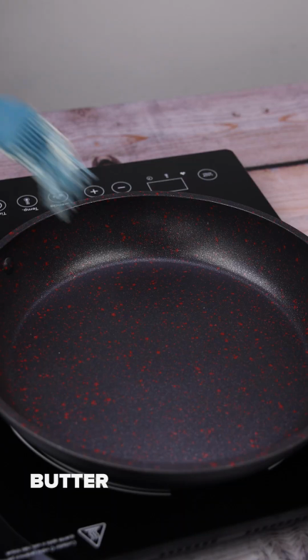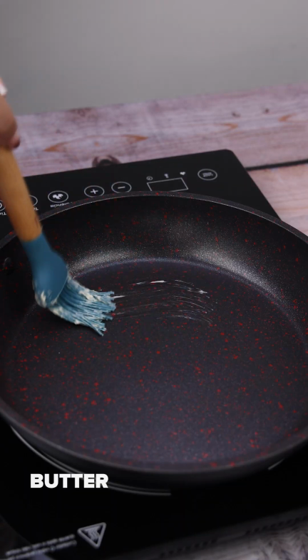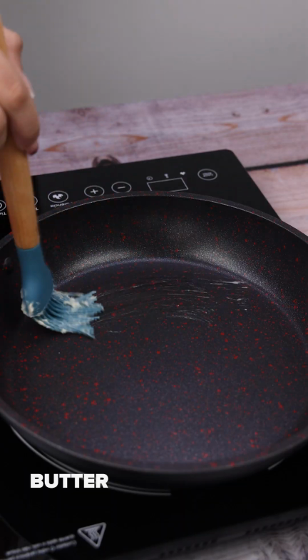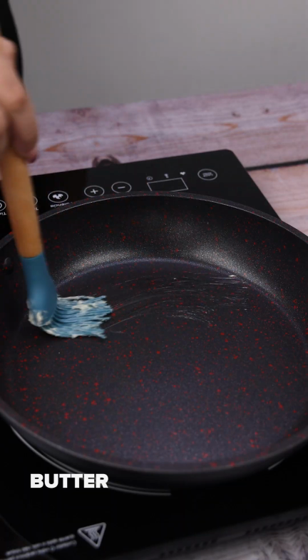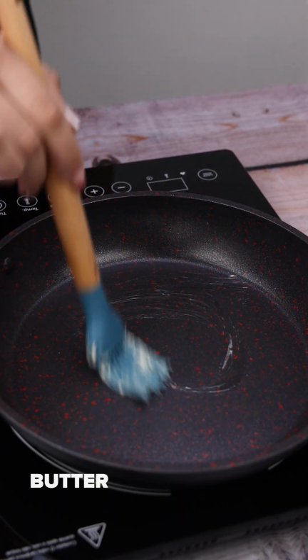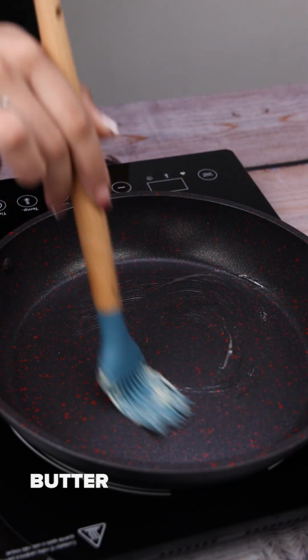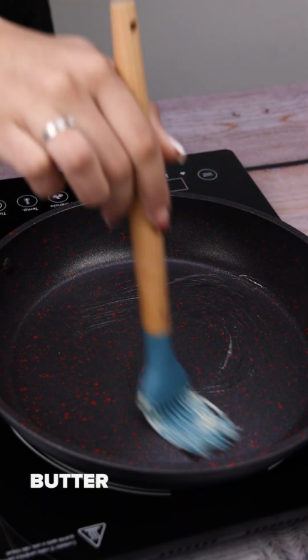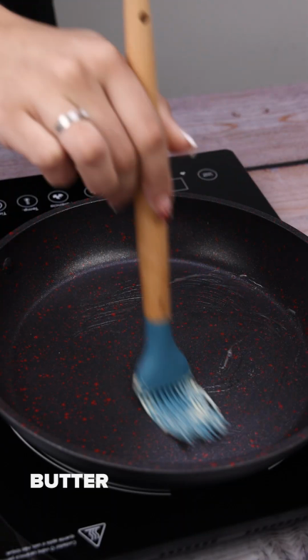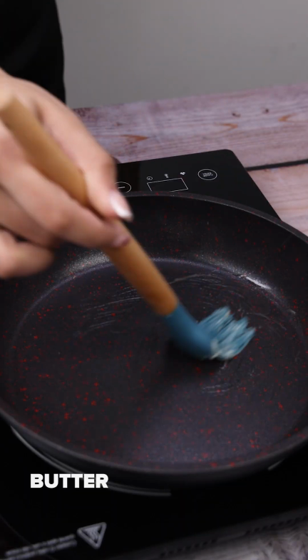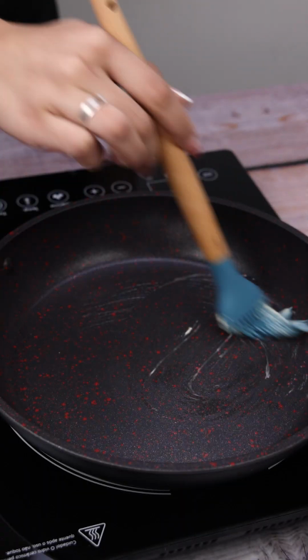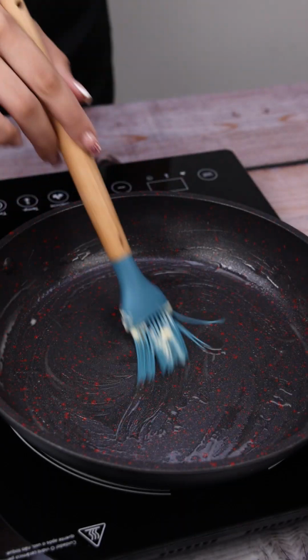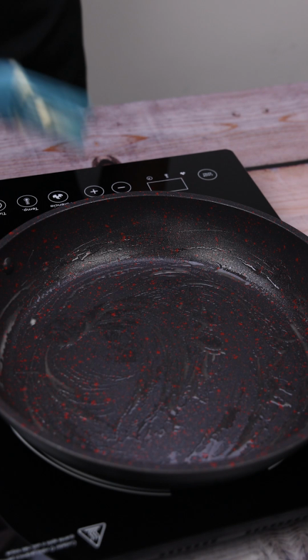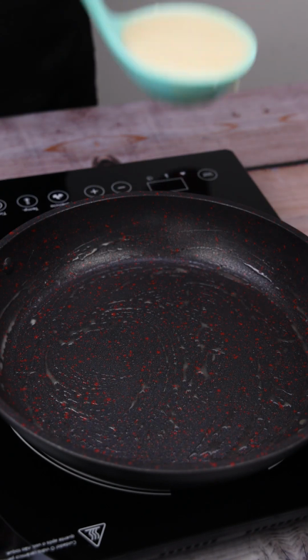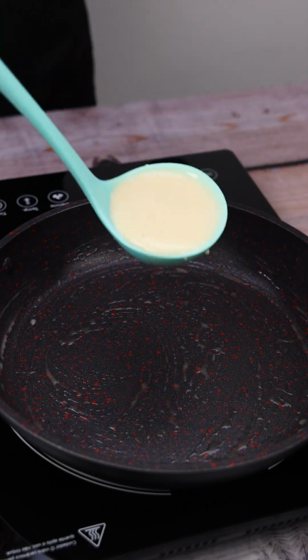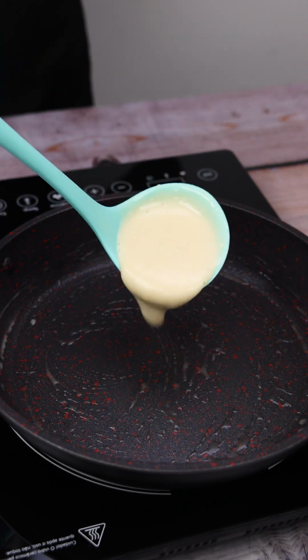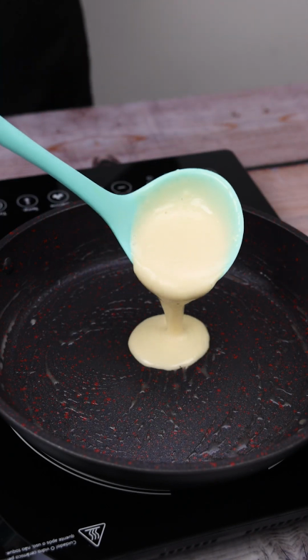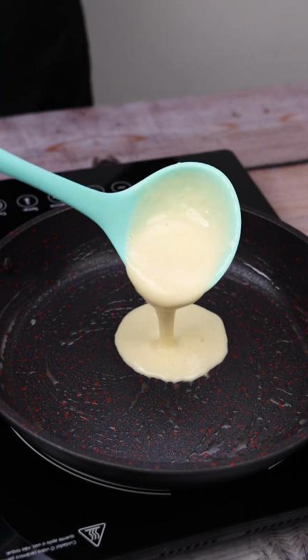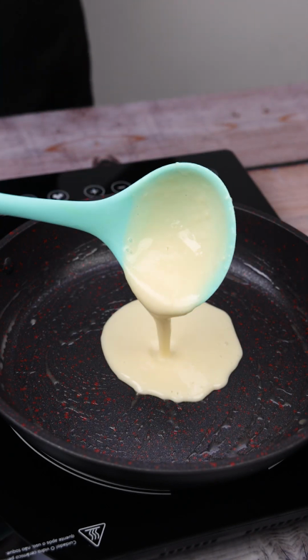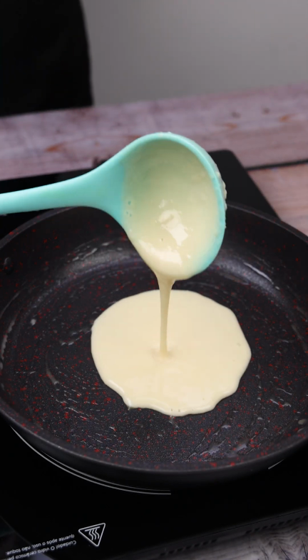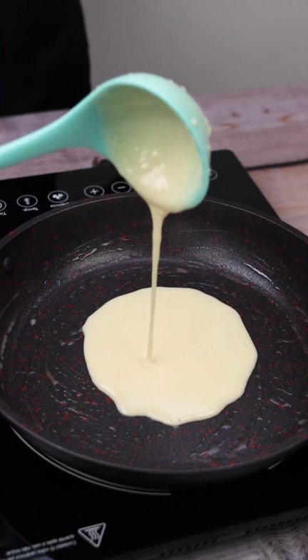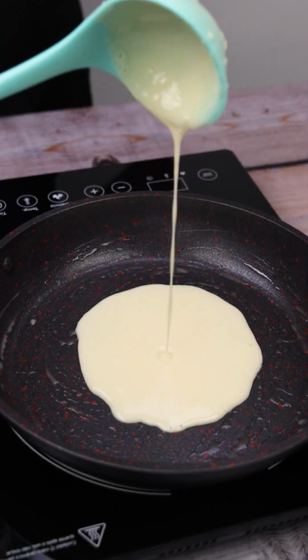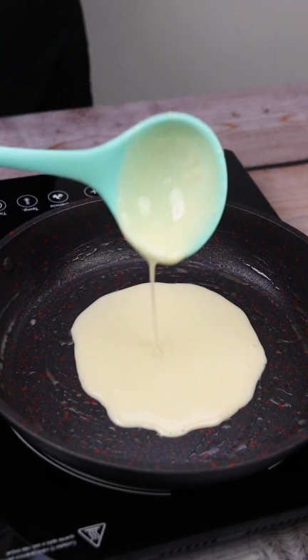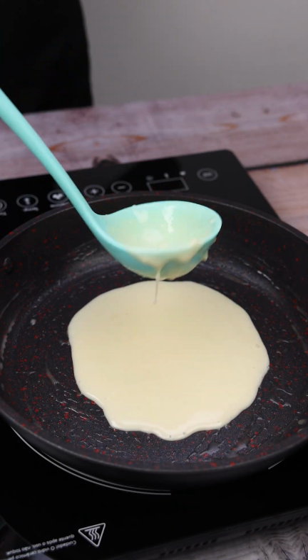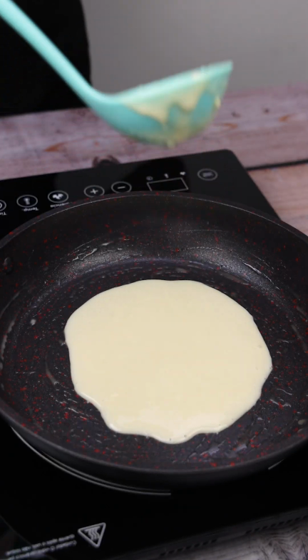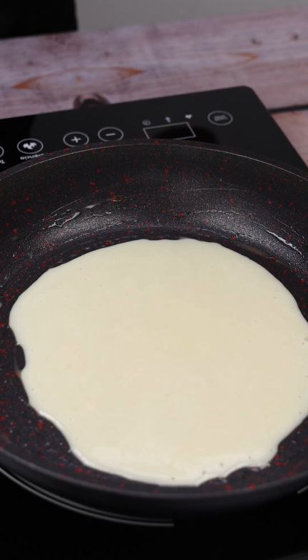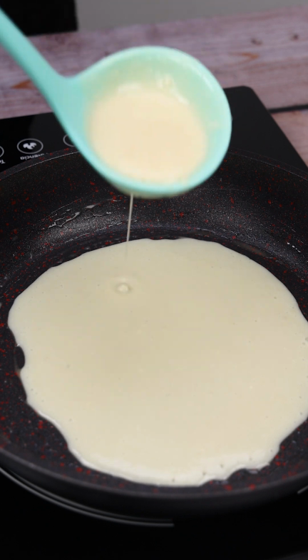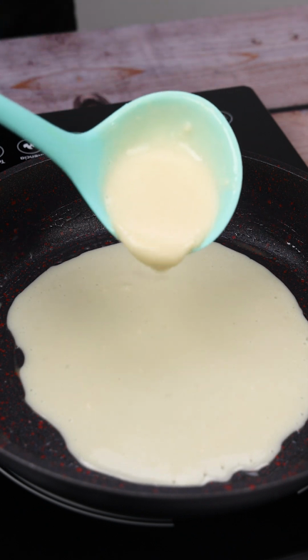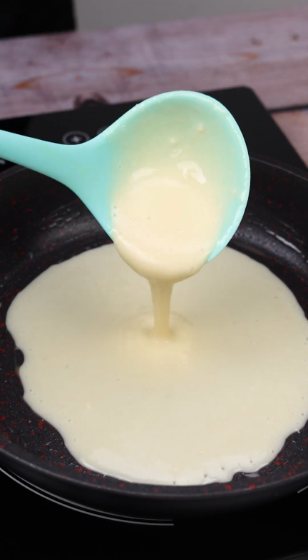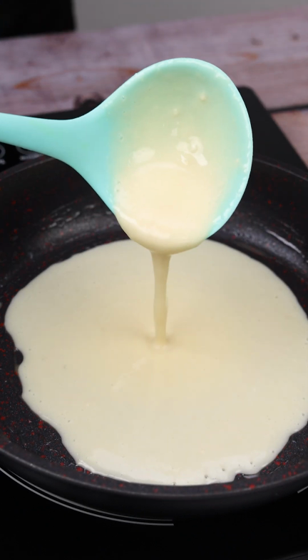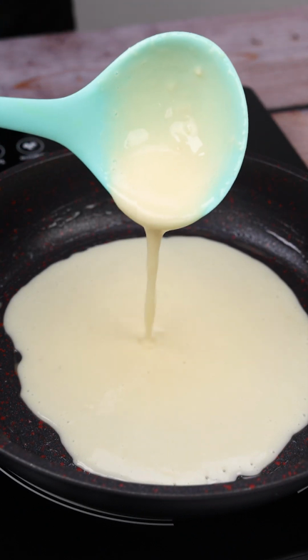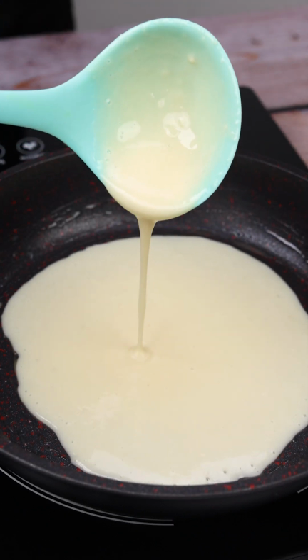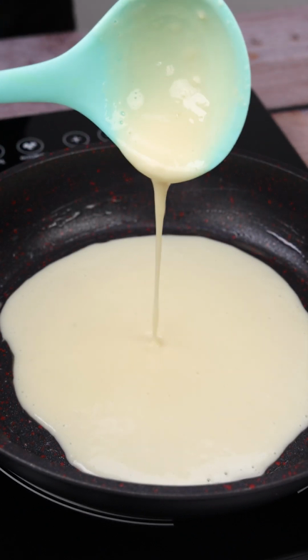I'm going to brush a pan with butter and, with a spoon, I'll add small amounts of the mixture. After you make this recipe, I'm sure it's going to become a main dessert at home.